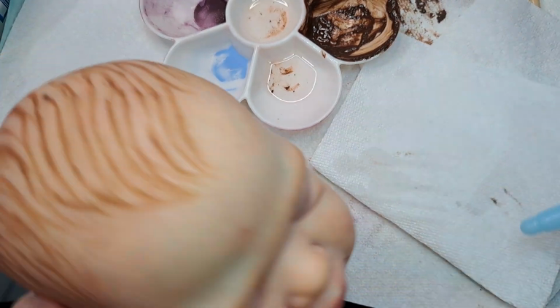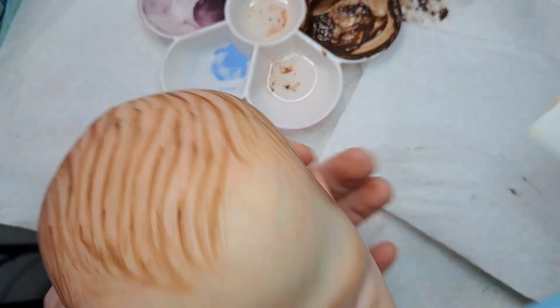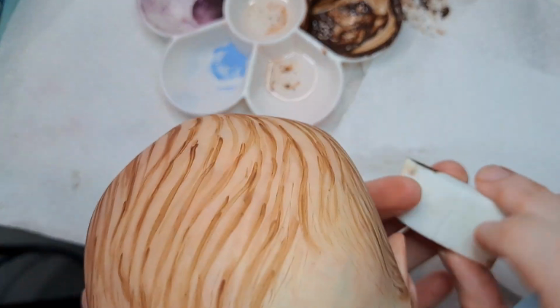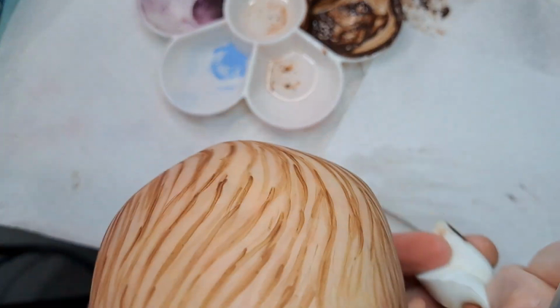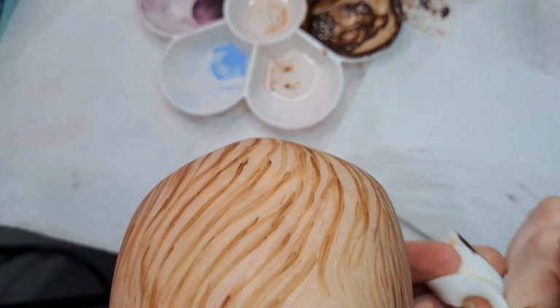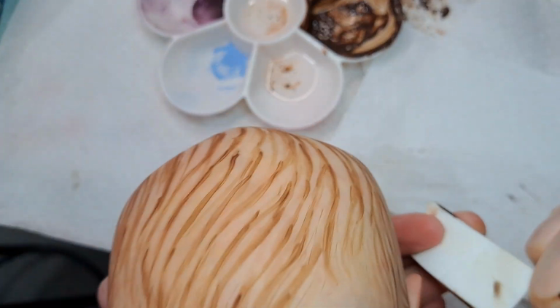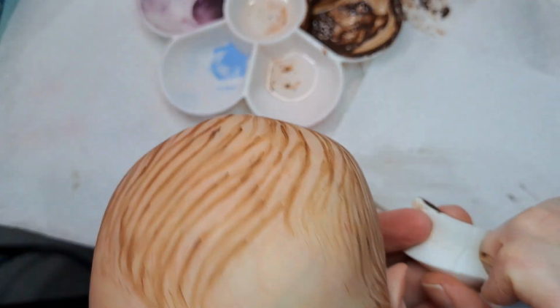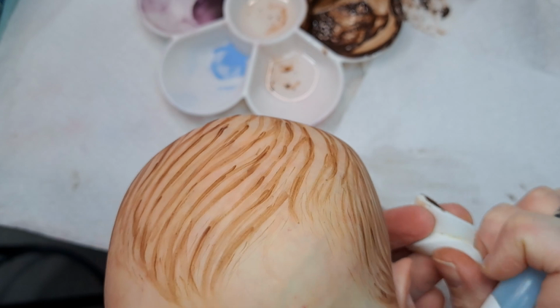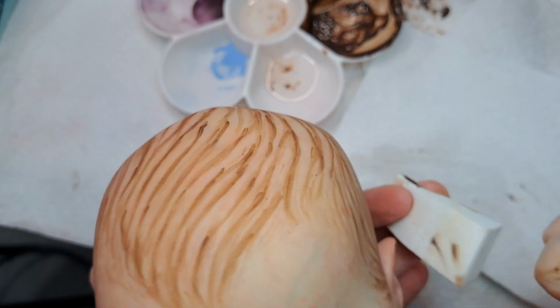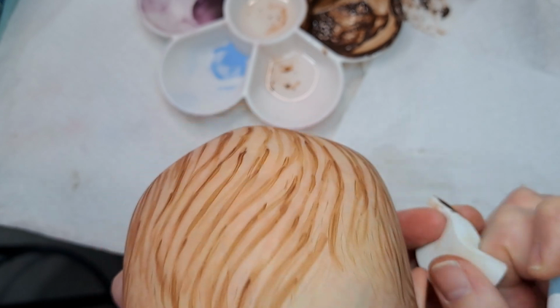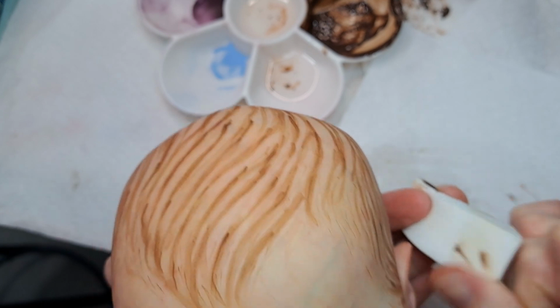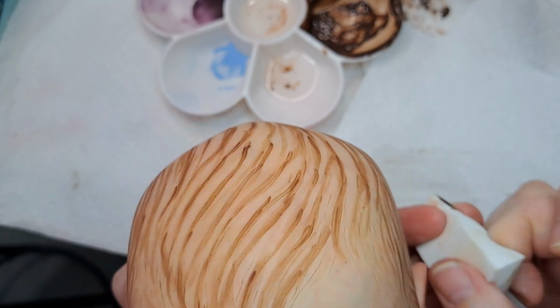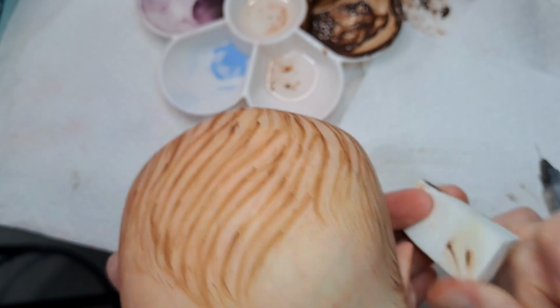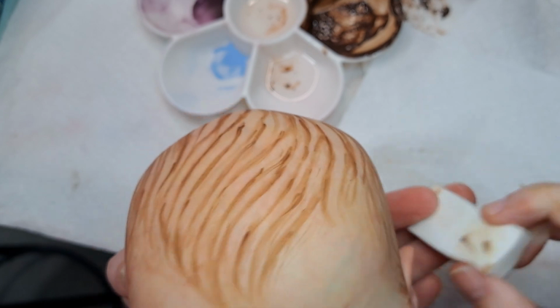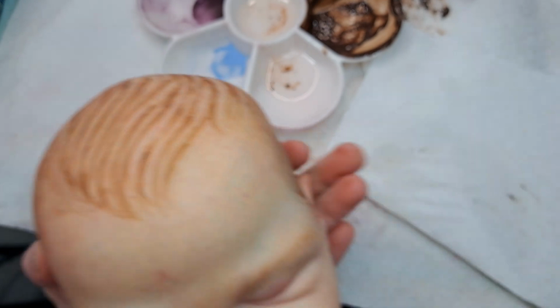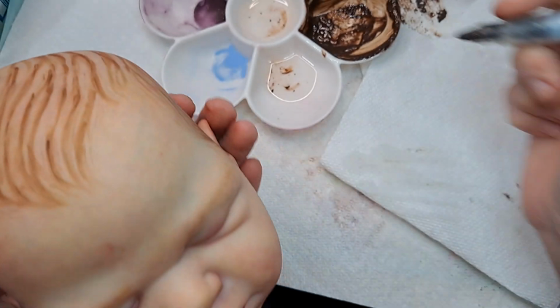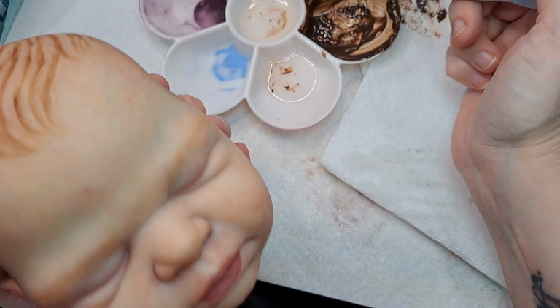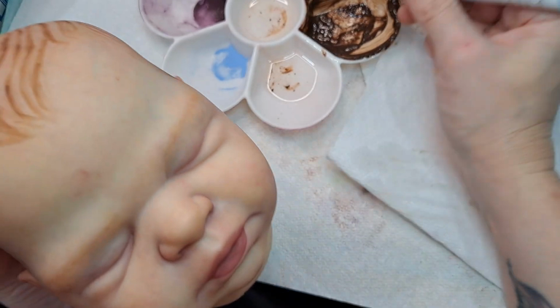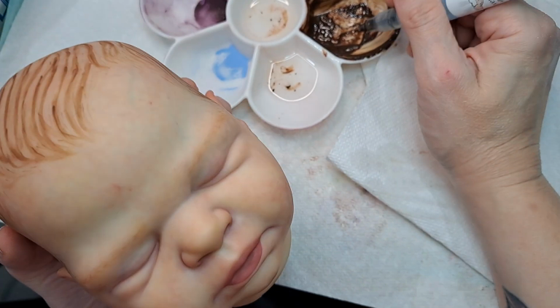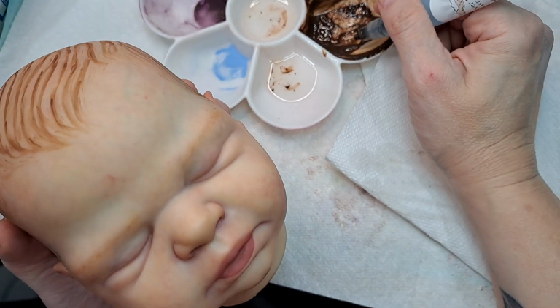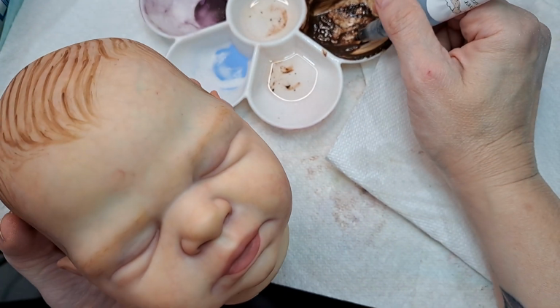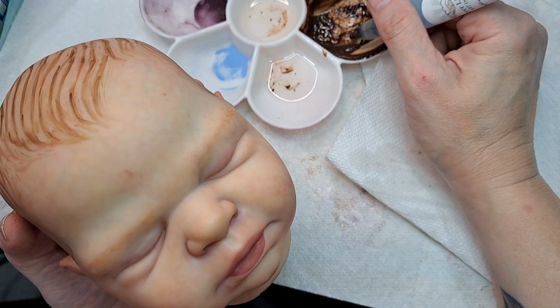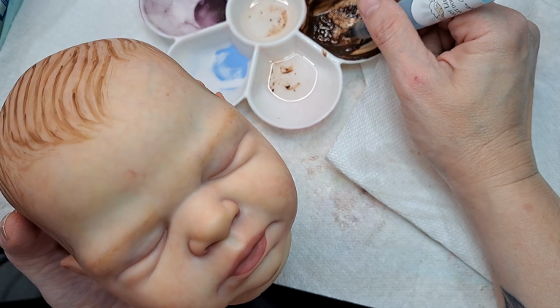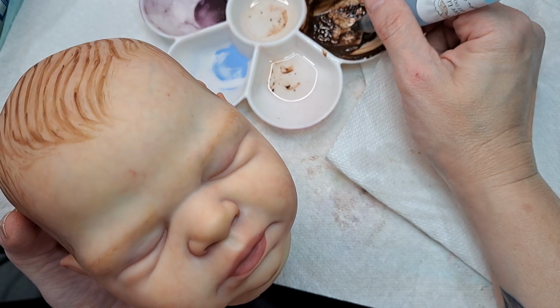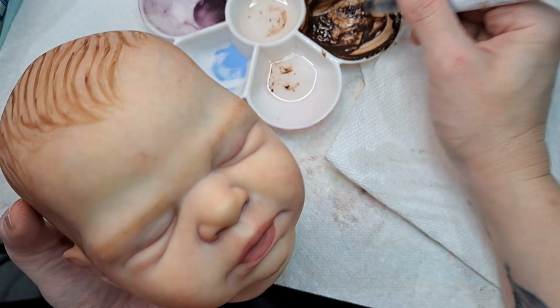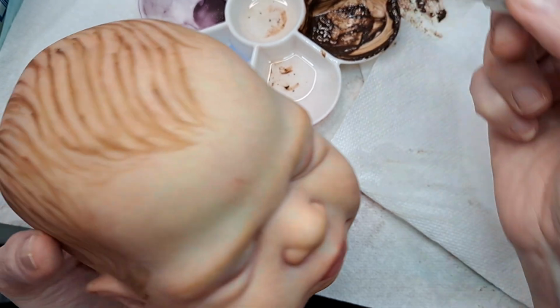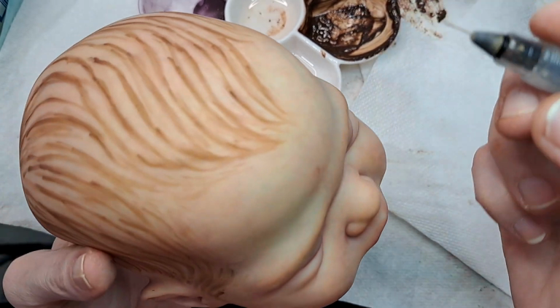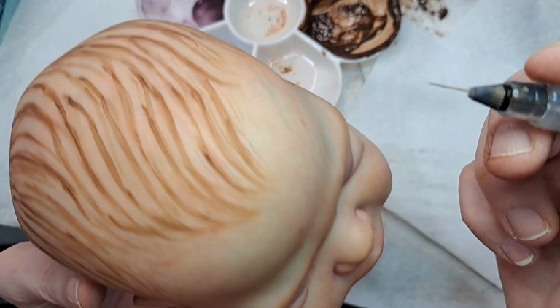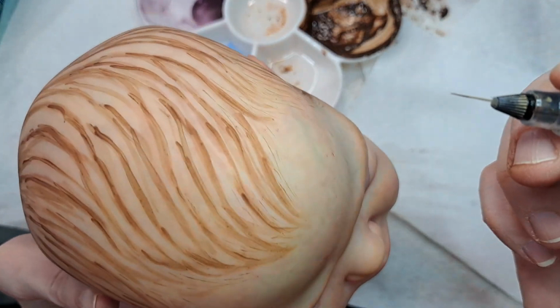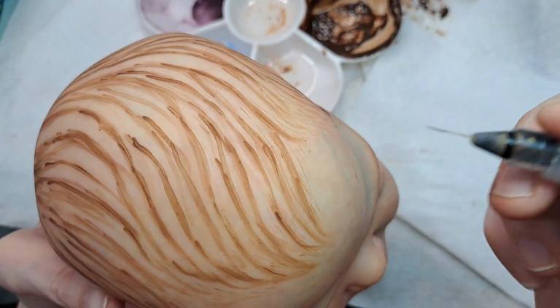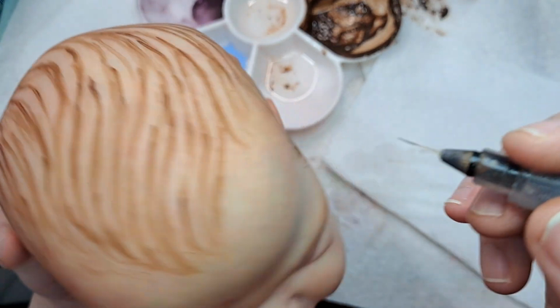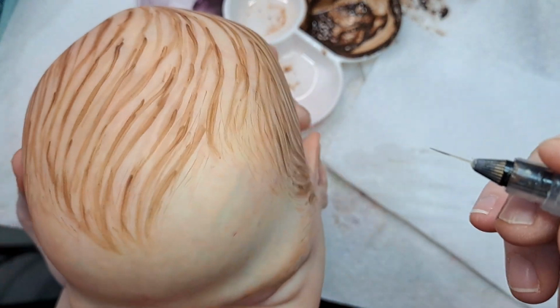Guys, I might just, you know, call it a day and hose myself off. This paint is everywhere — can't seem to get rid of it.